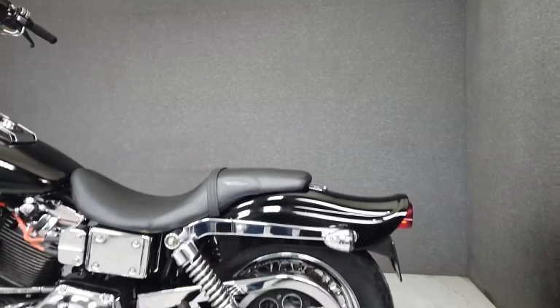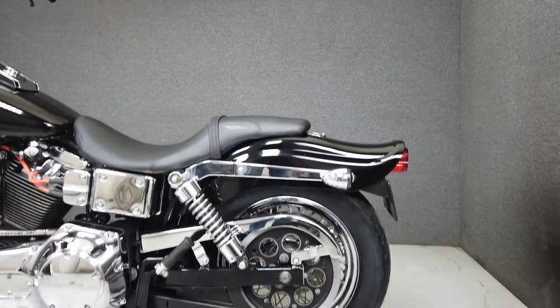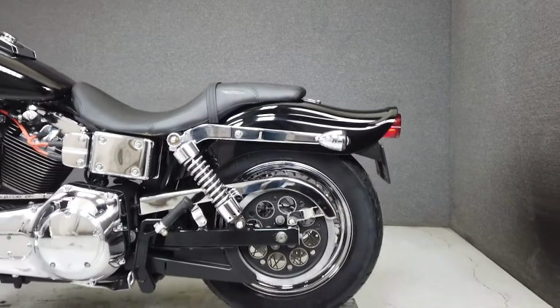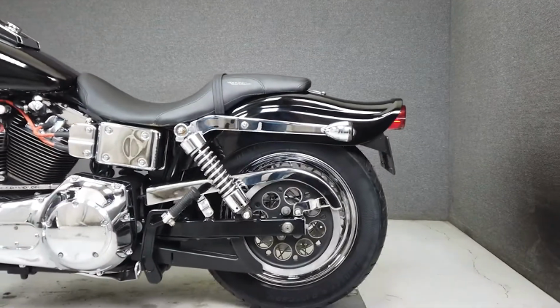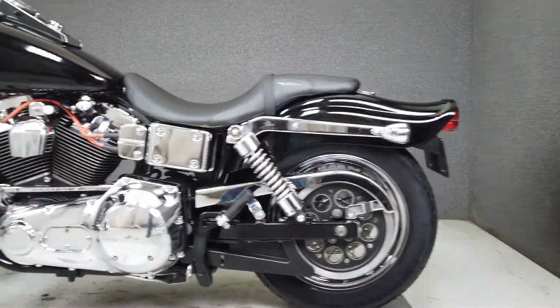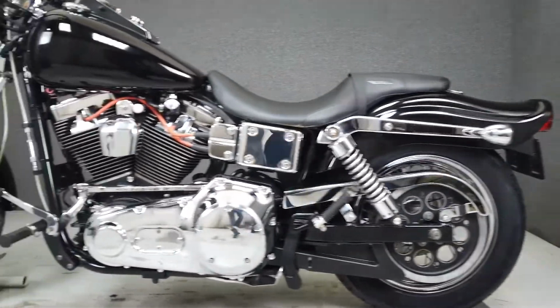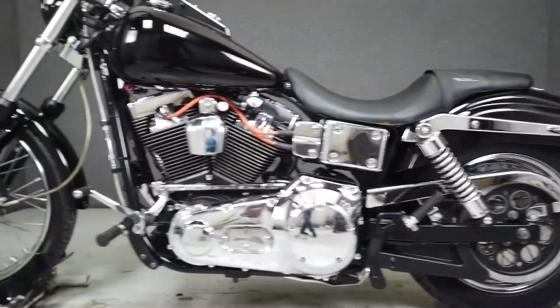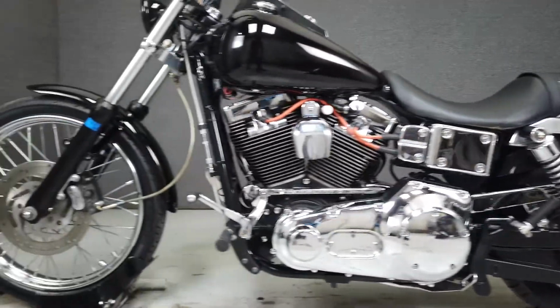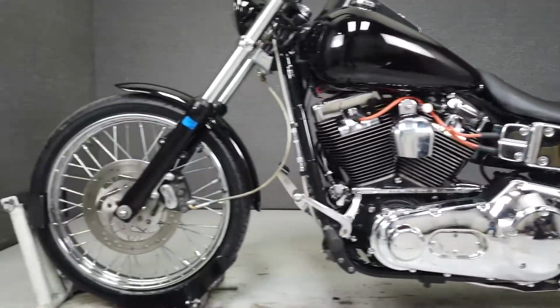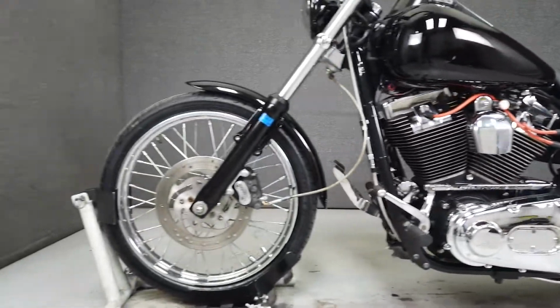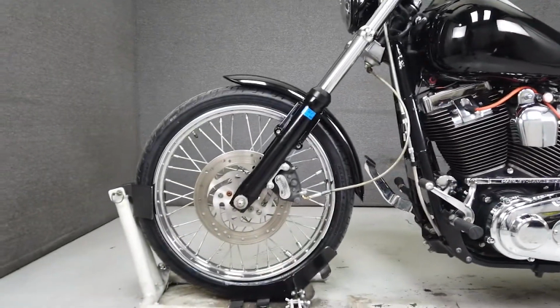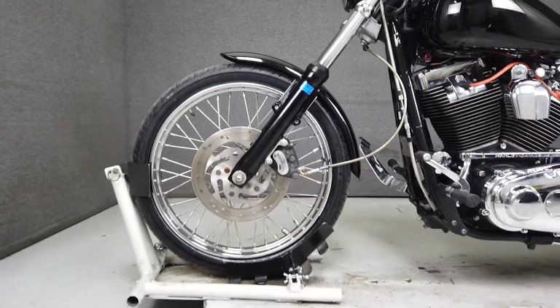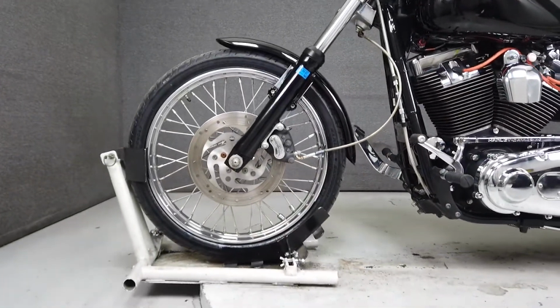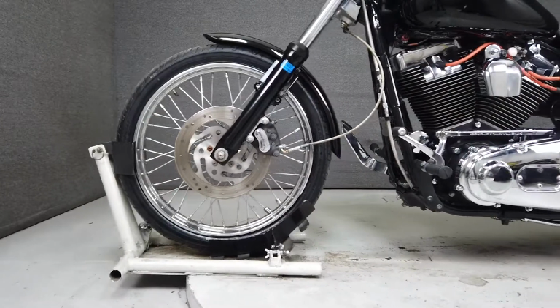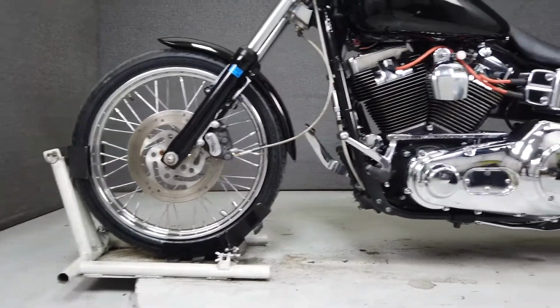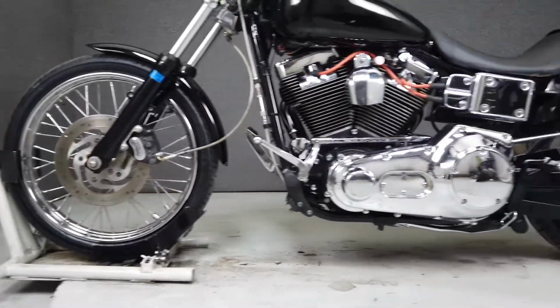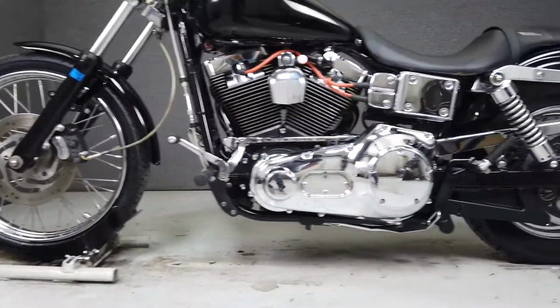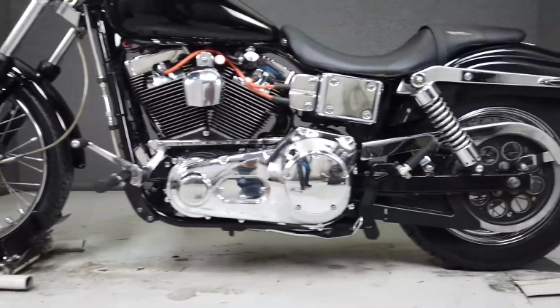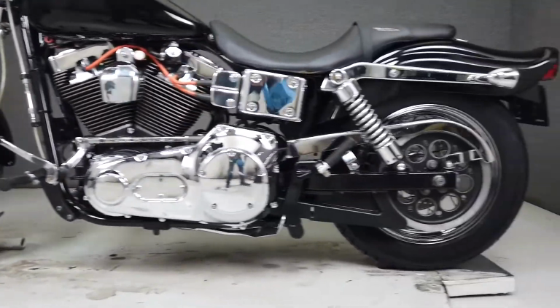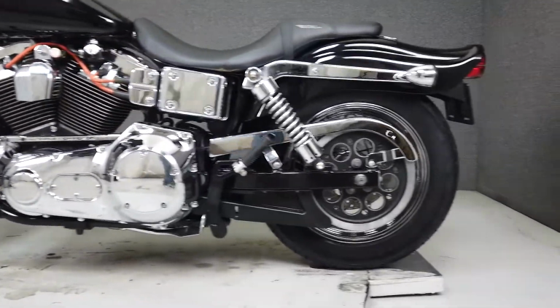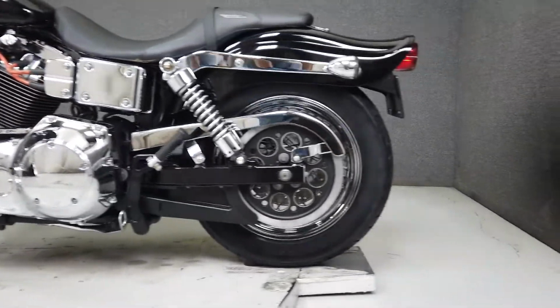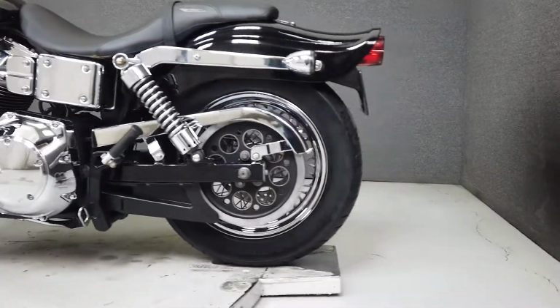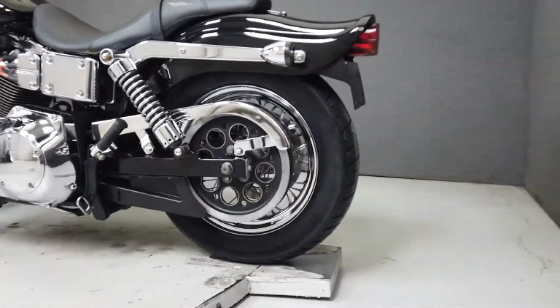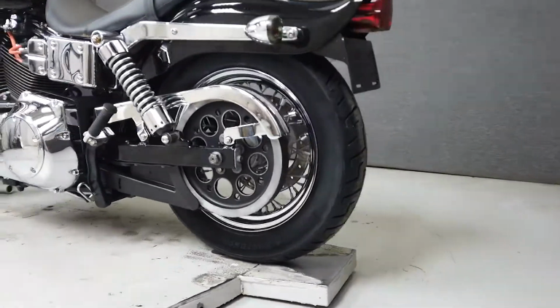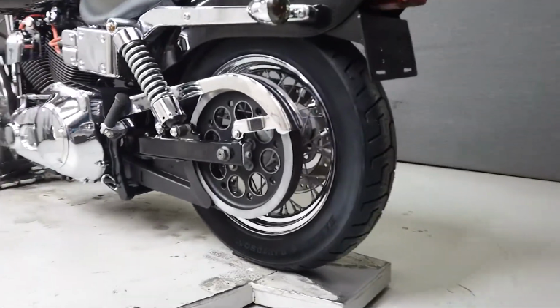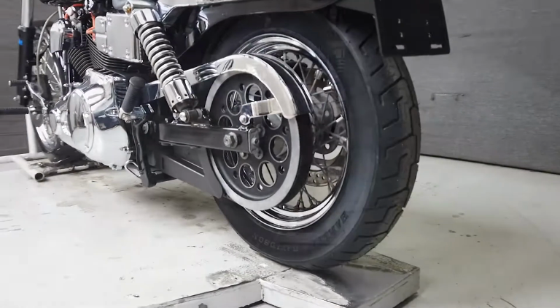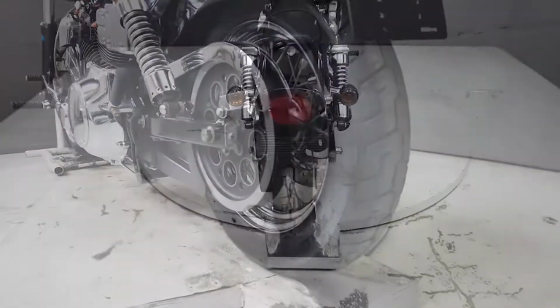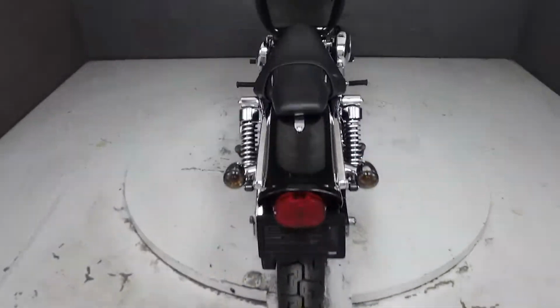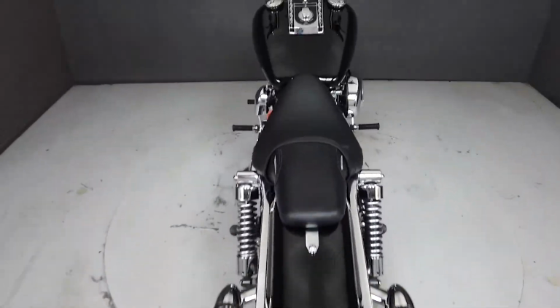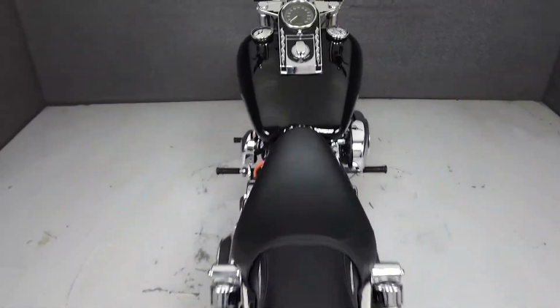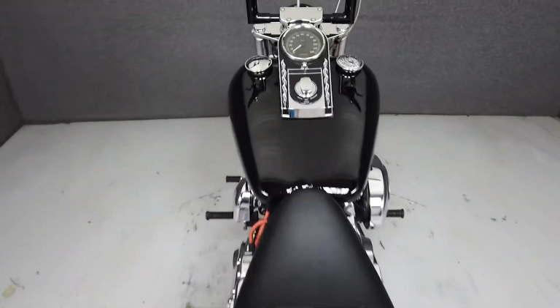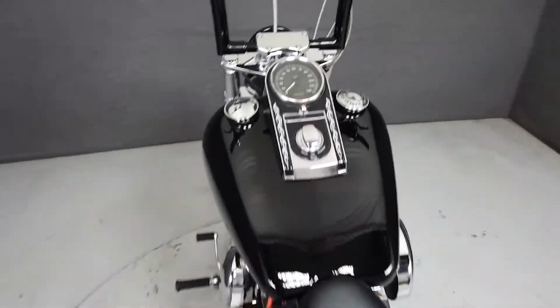The Wide Glide is no exception, powered by an 88 cubic inch V-twin paired to a five-speed transmission. The Wide Glide puts about 78 foot-pounds of torque at 2,900 RPM. It weighs in at 661 pounds and has a lower seat height of only 26 inches.